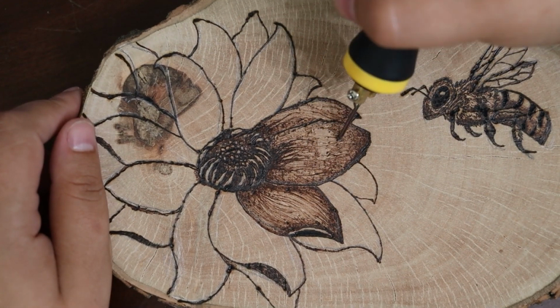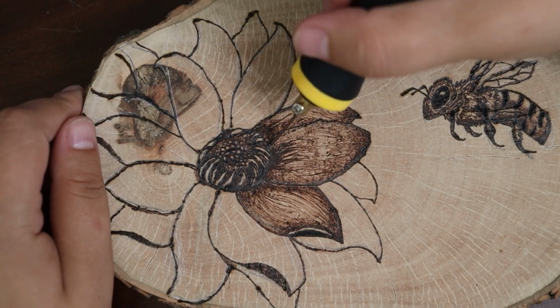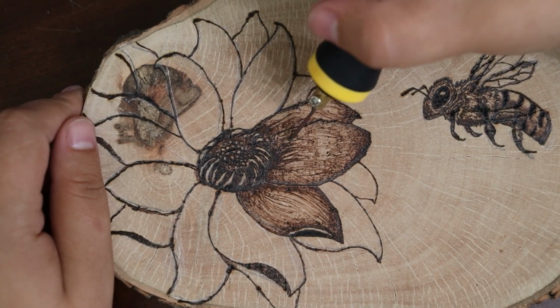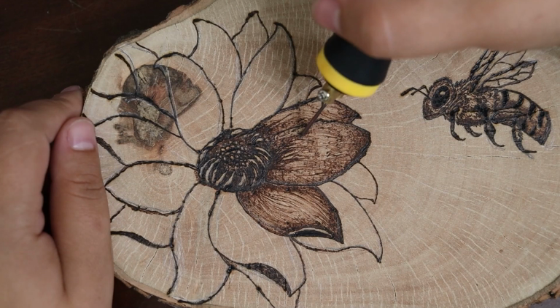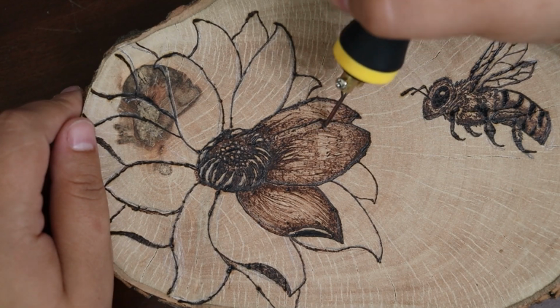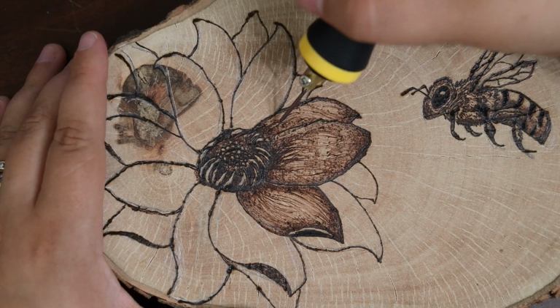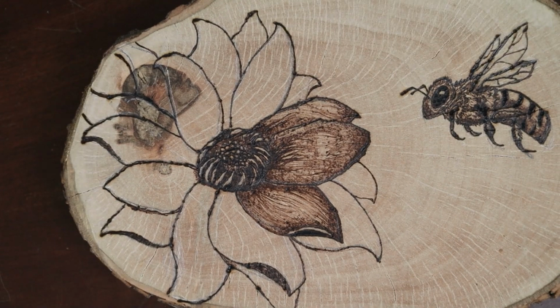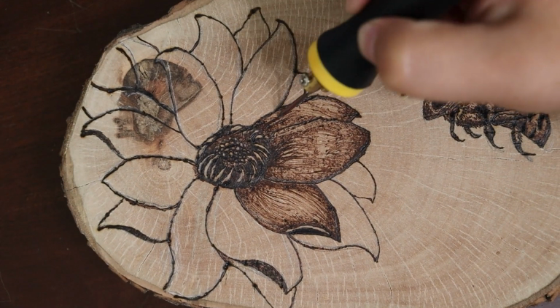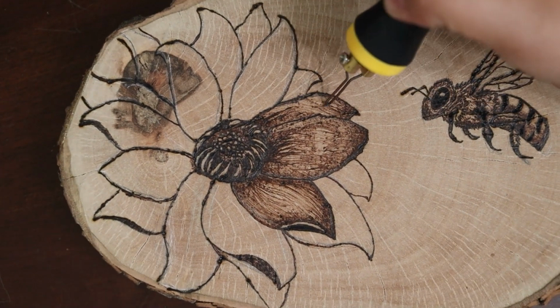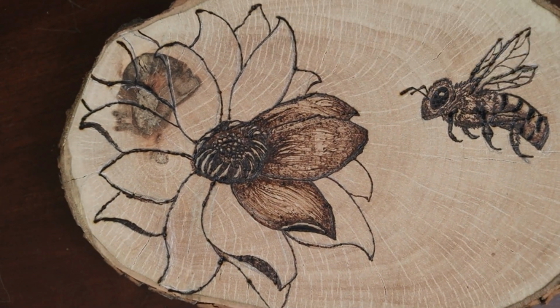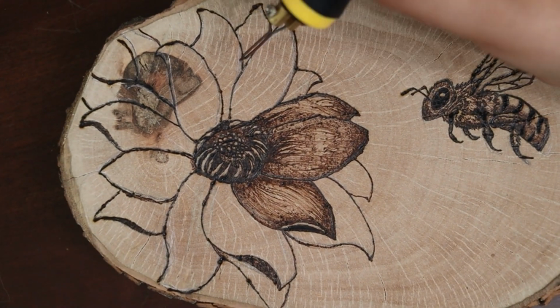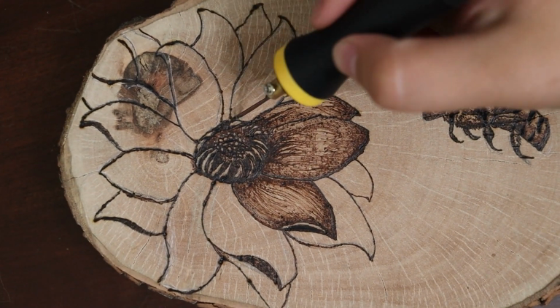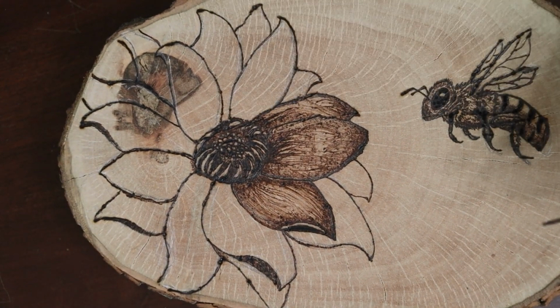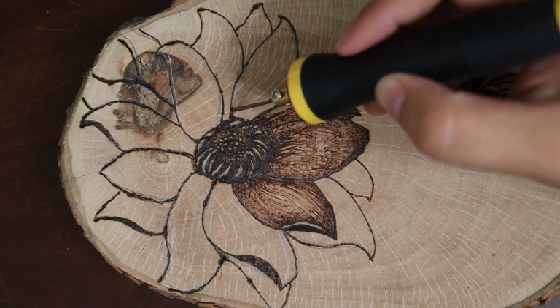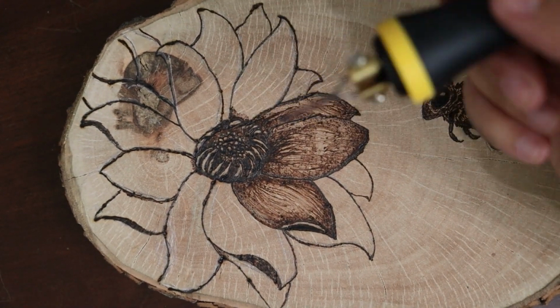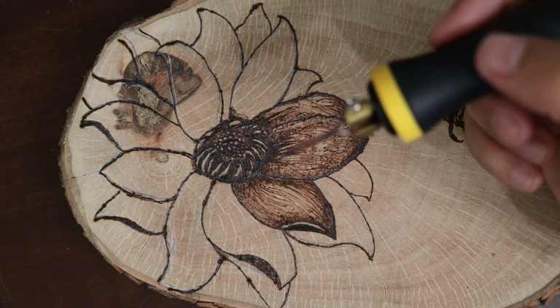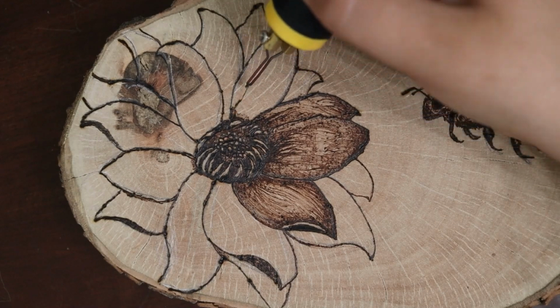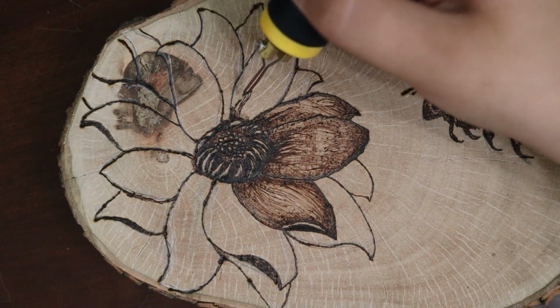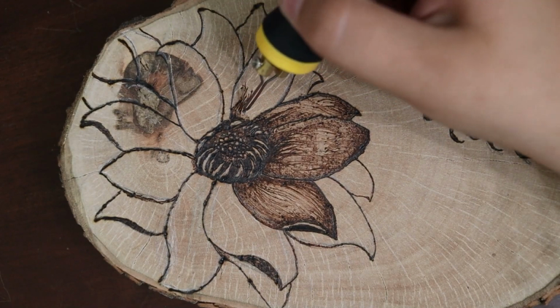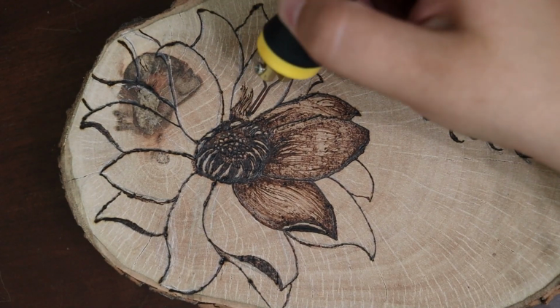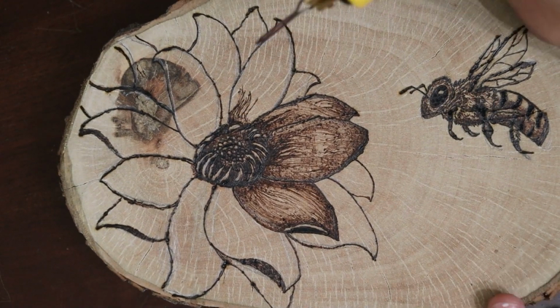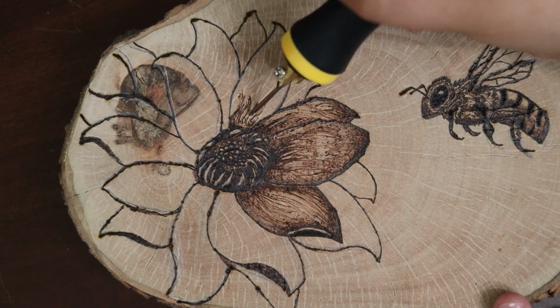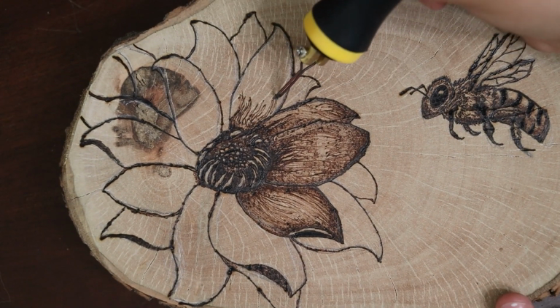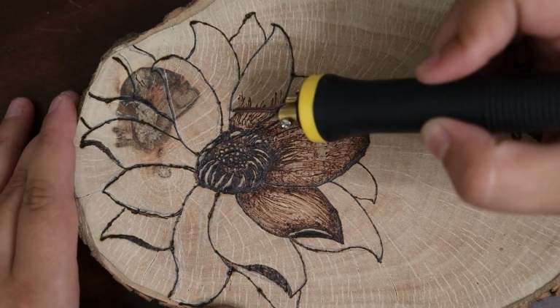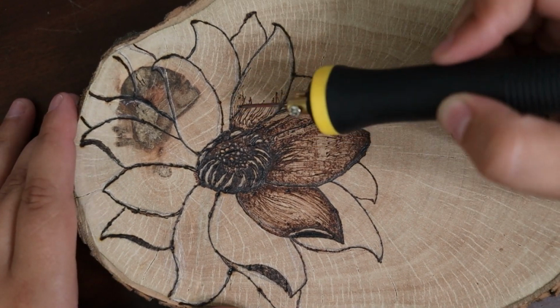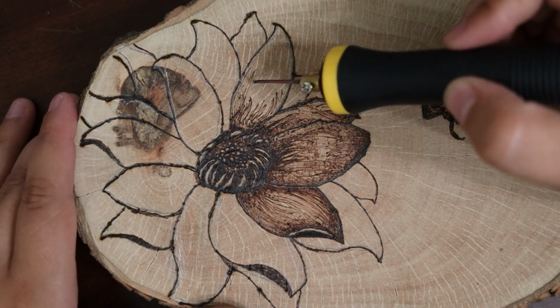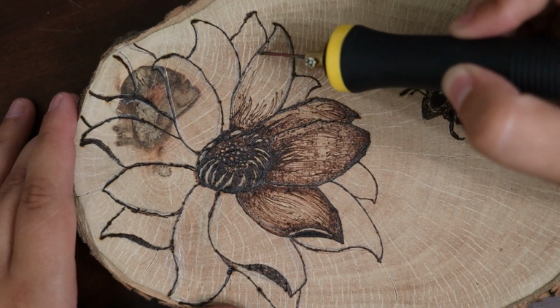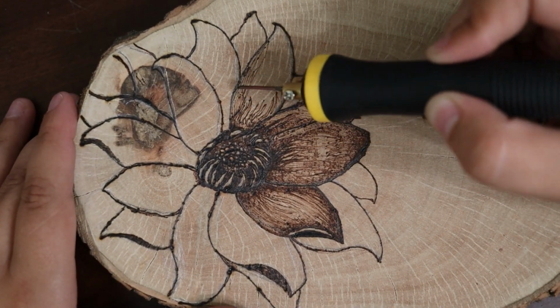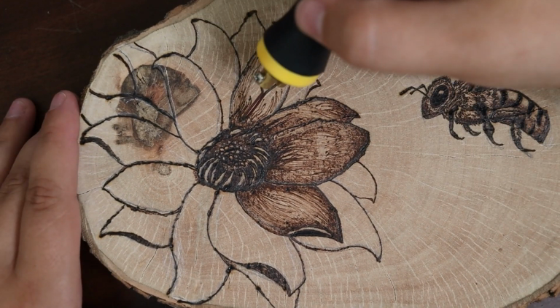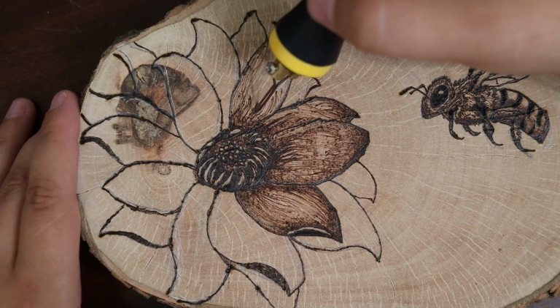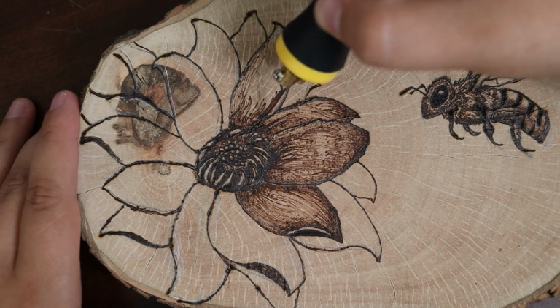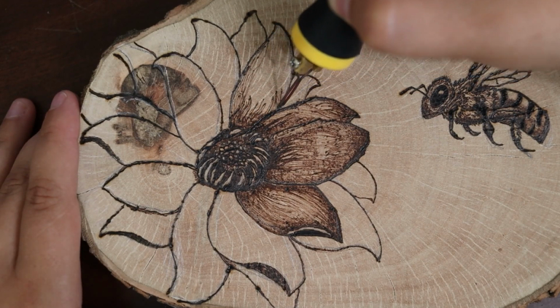I feel like that helped differentiate the petals, but like I said, when I add the color it is a lot better. I'll see you guys at the end of this video — enjoy watching the rest of the flower!